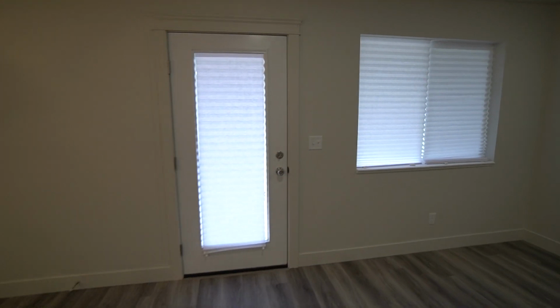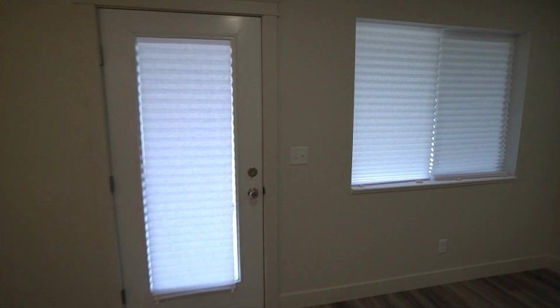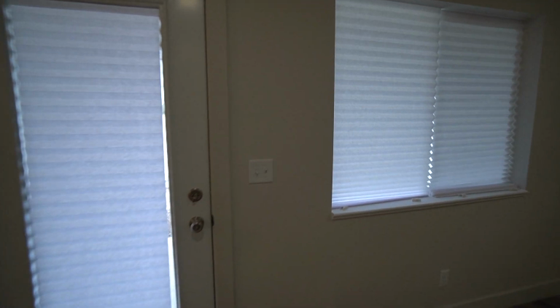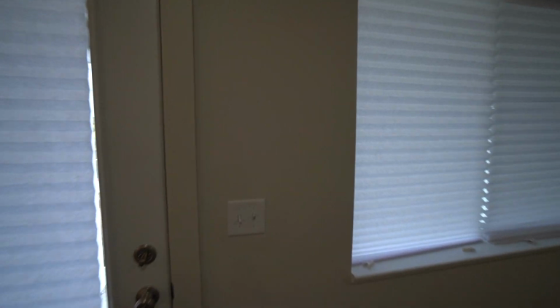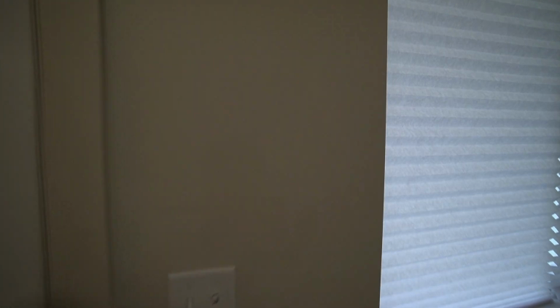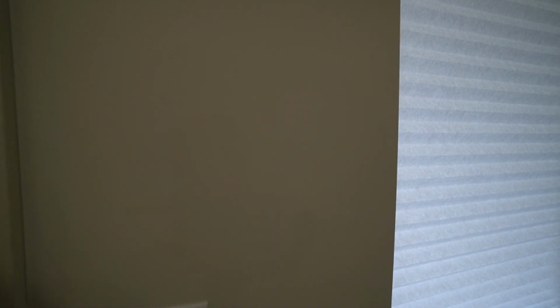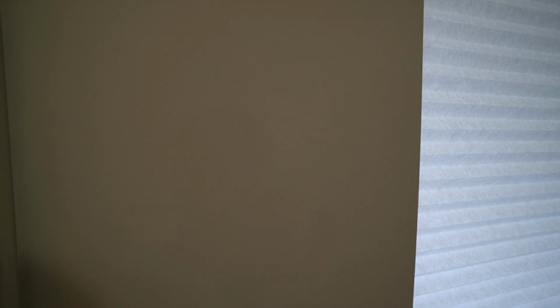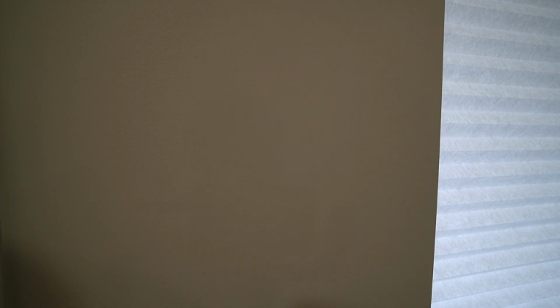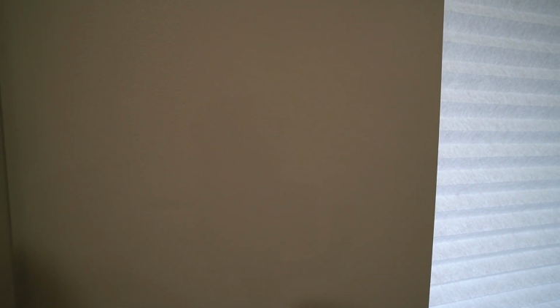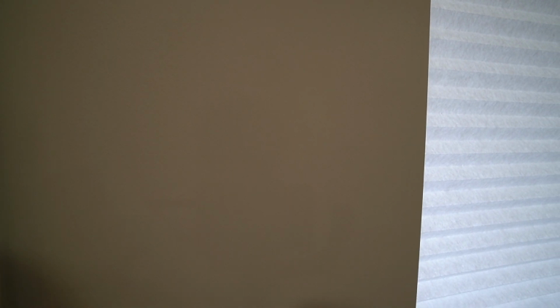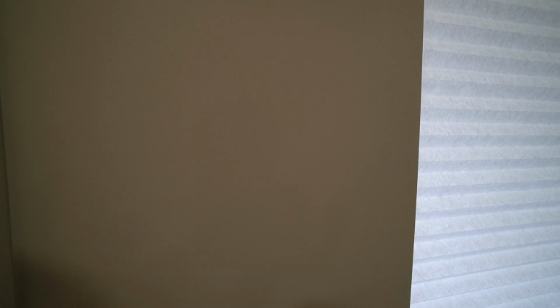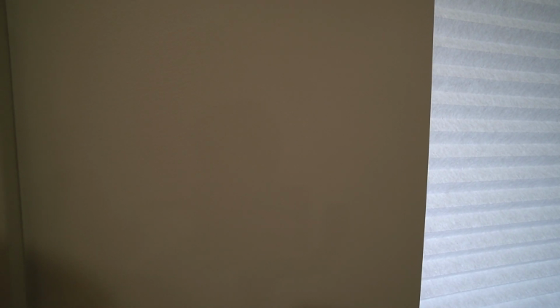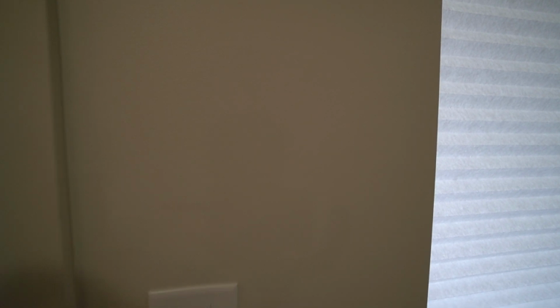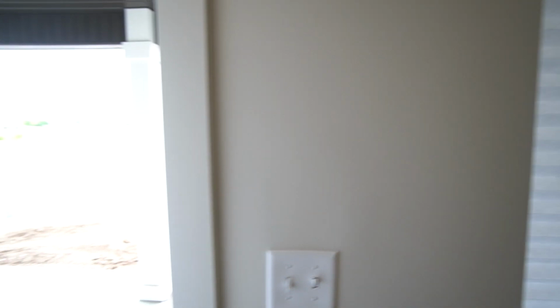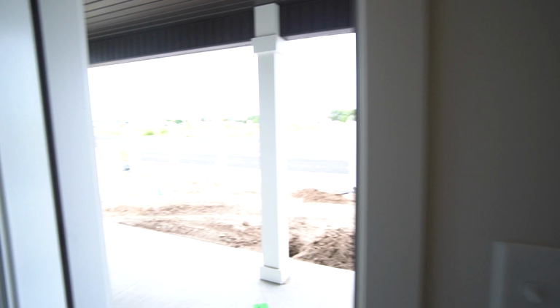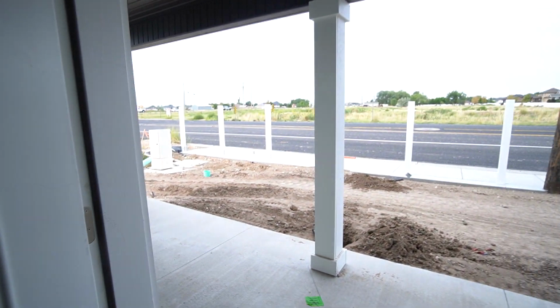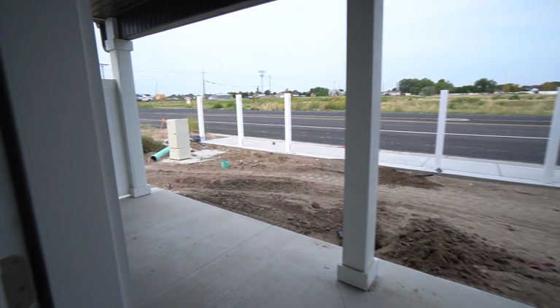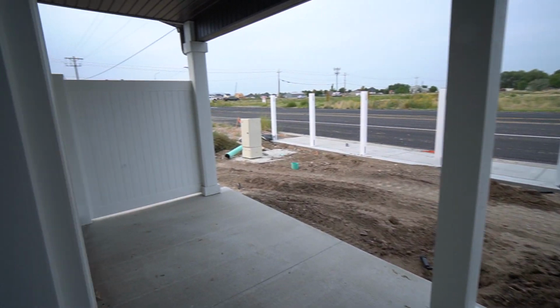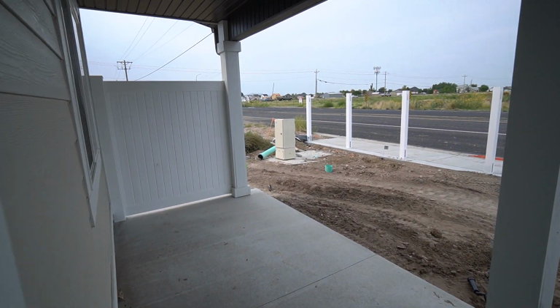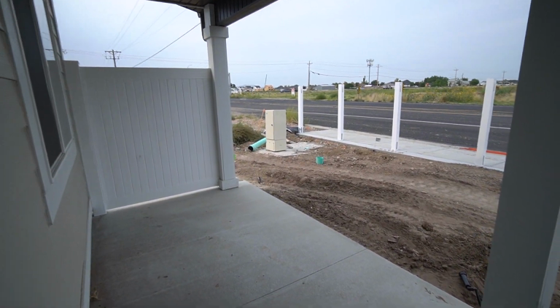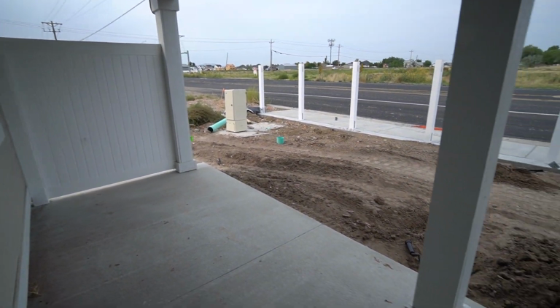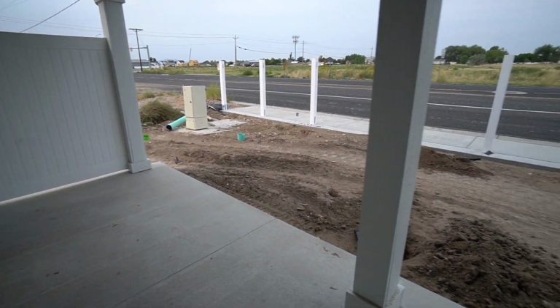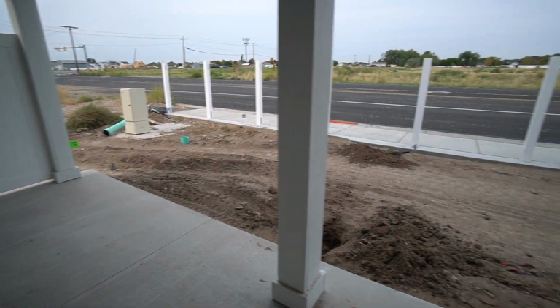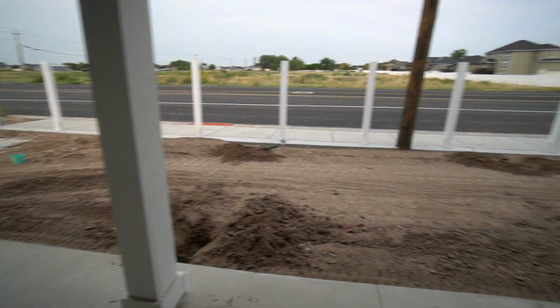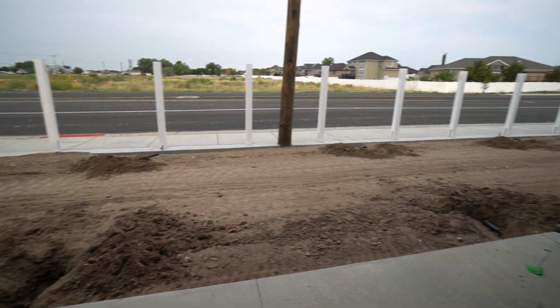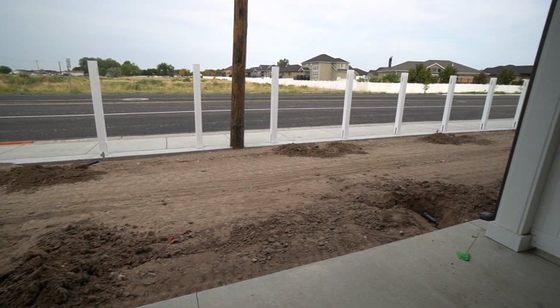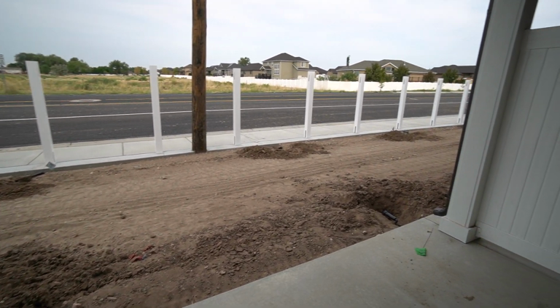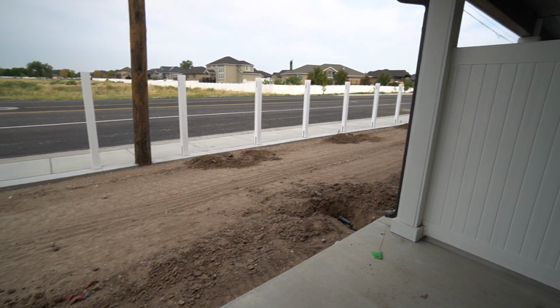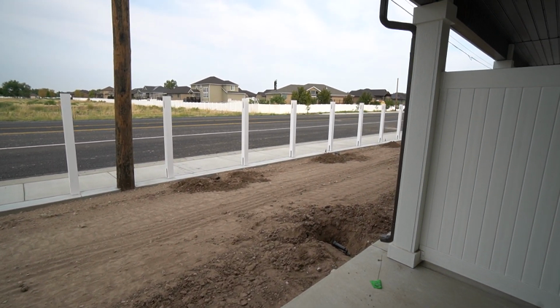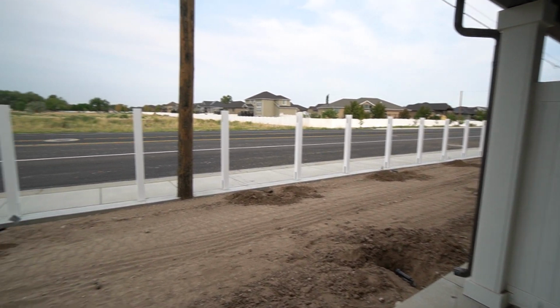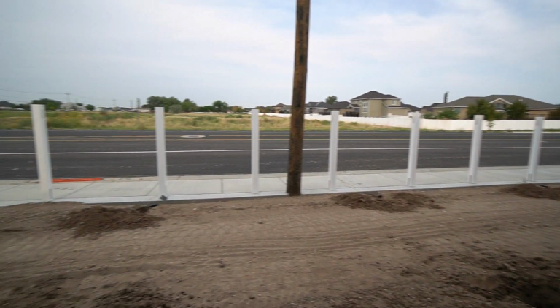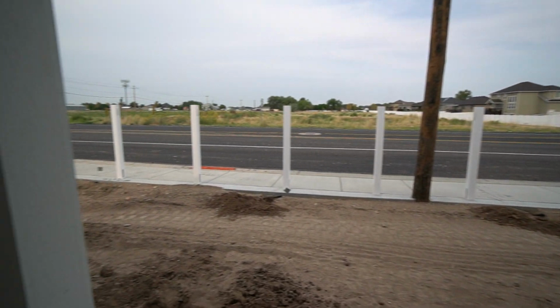Then we will walk out back where there is a patio, and also the landscaping going in. You can see the sprinklers are ready to go in. A privacy fence is going up as well.